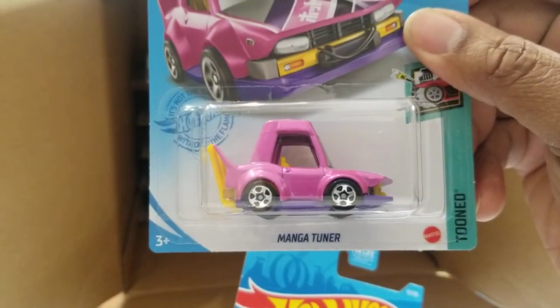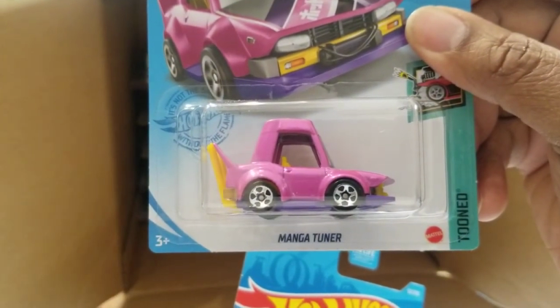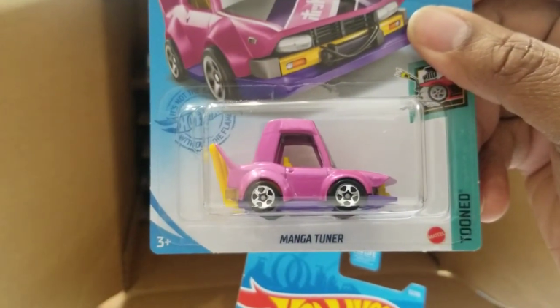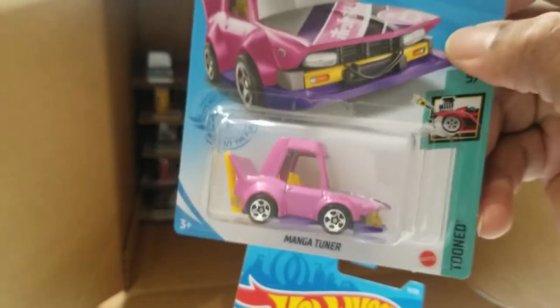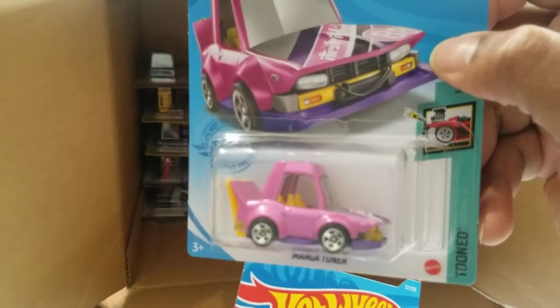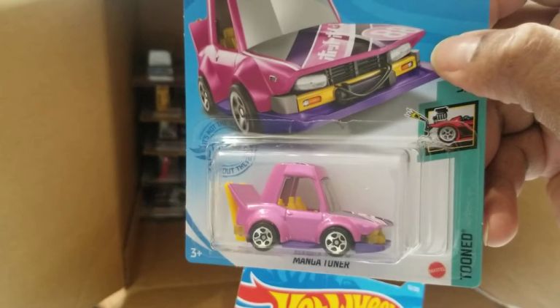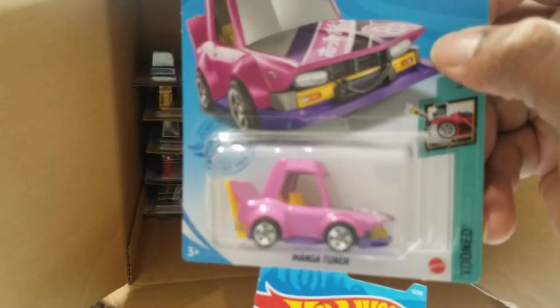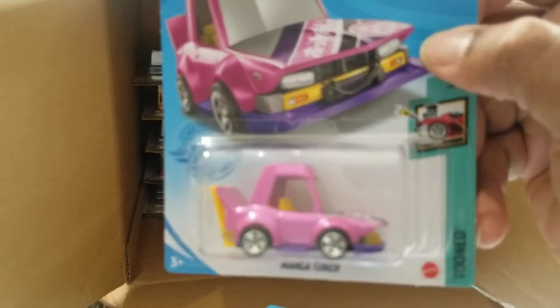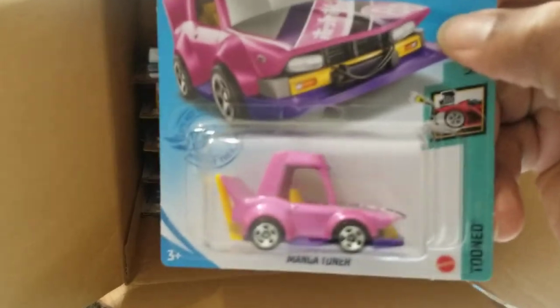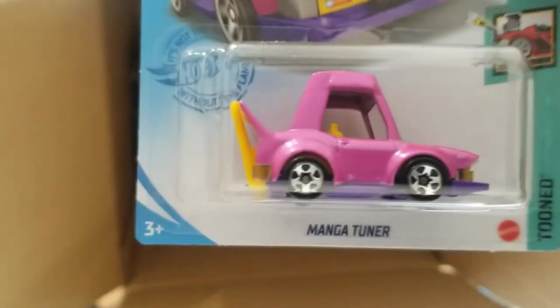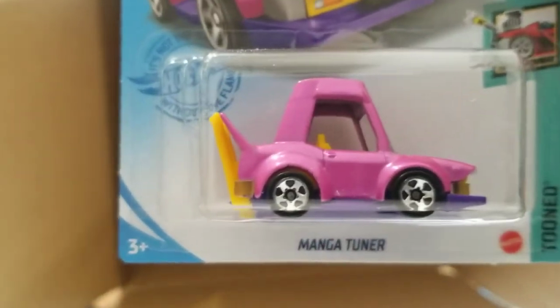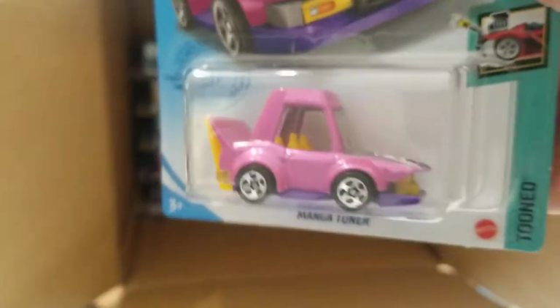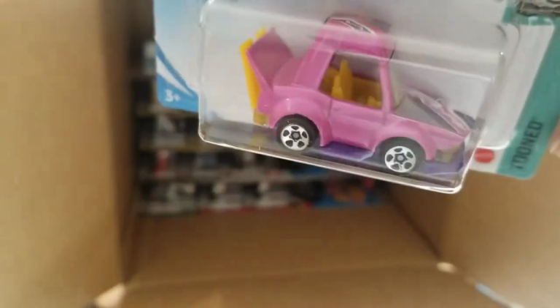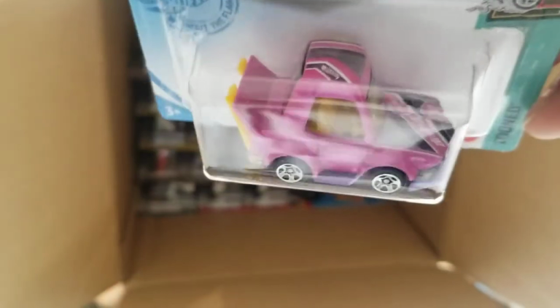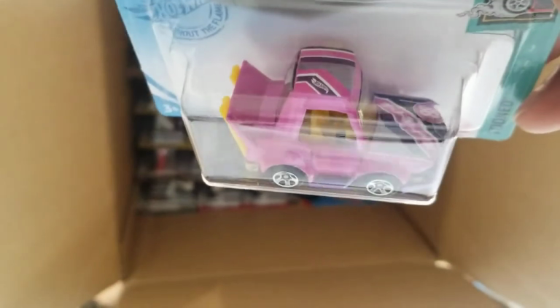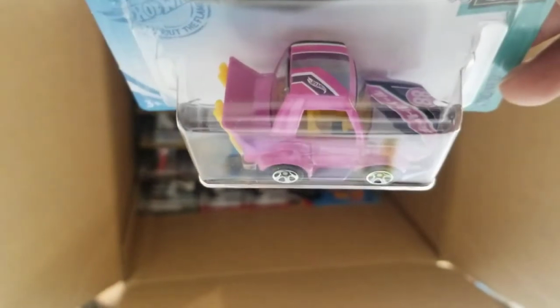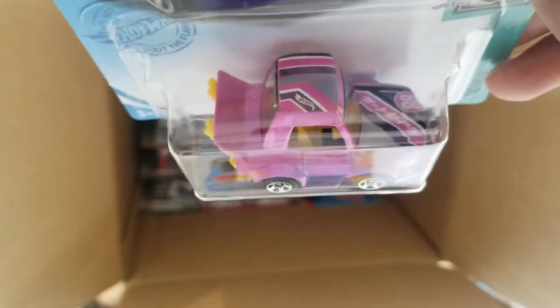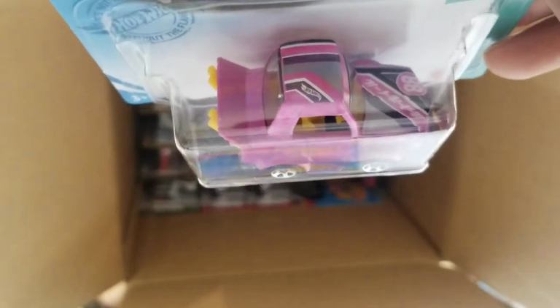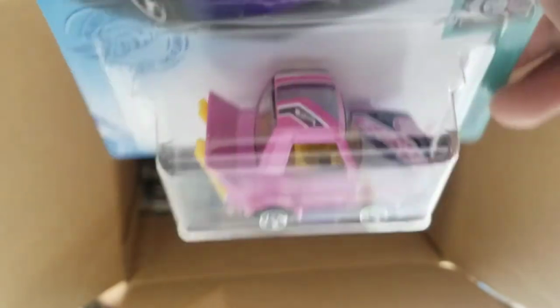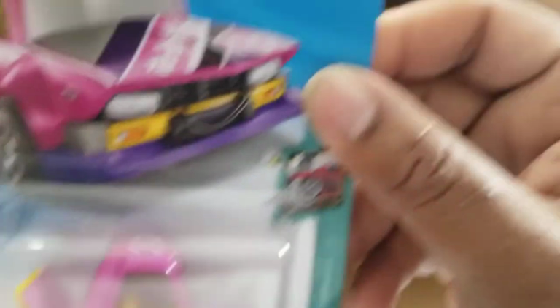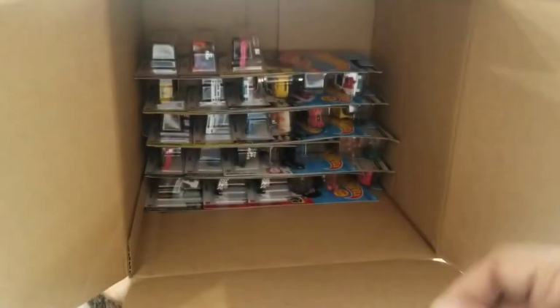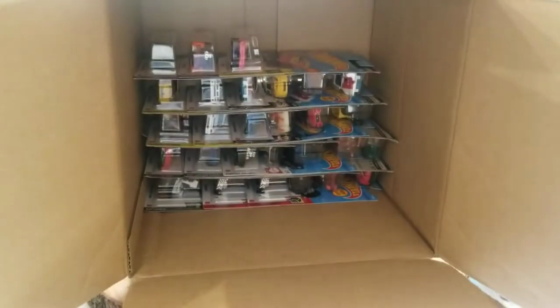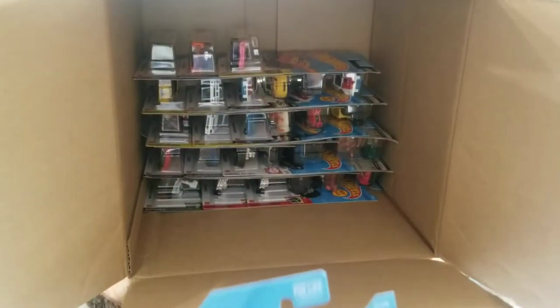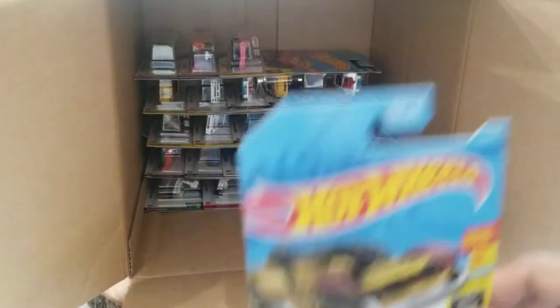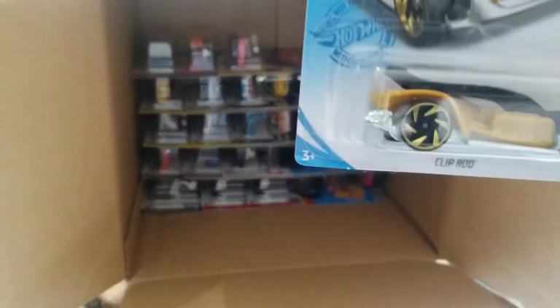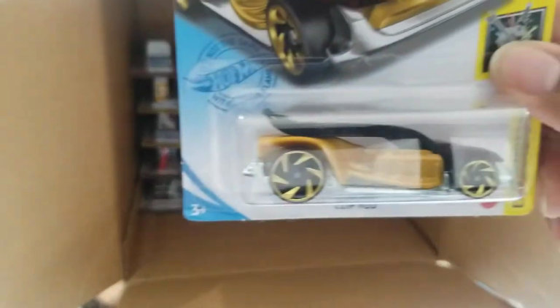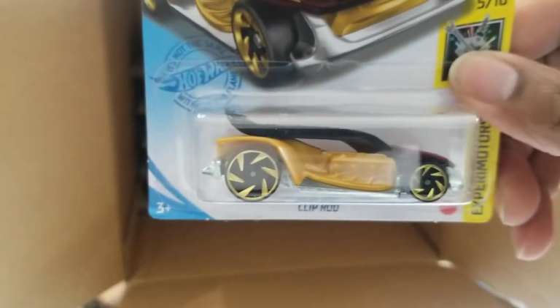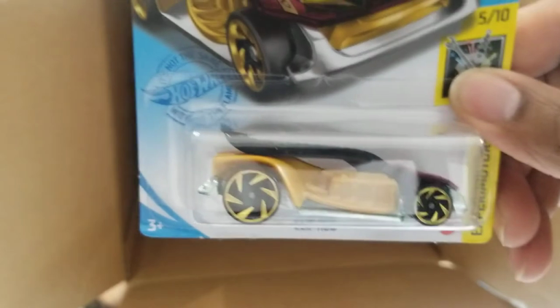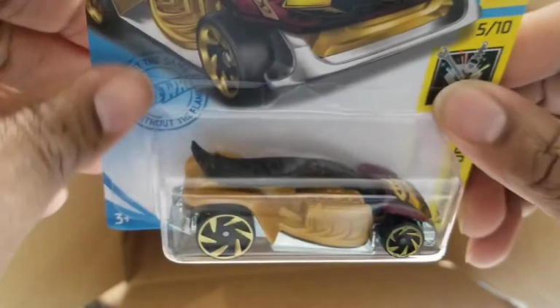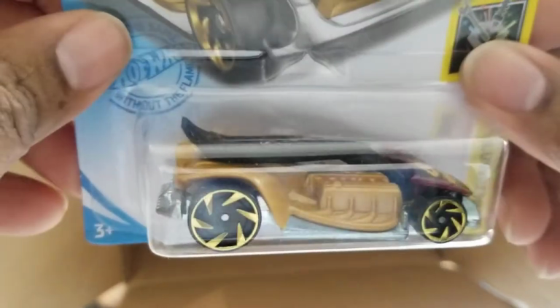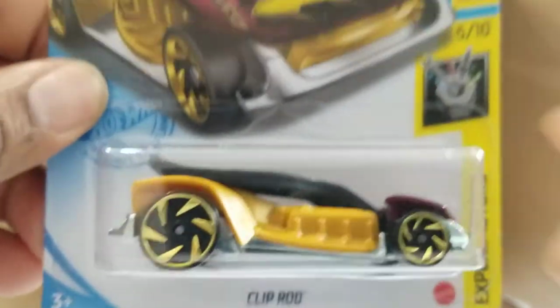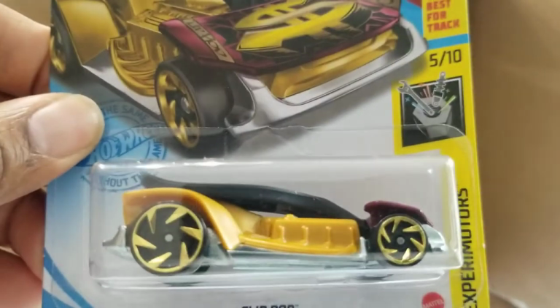The Manga Tuner — this is a tuned Manga, kind of got some cool graphics on it. And another Clip Rod. Once again, I don't get these.